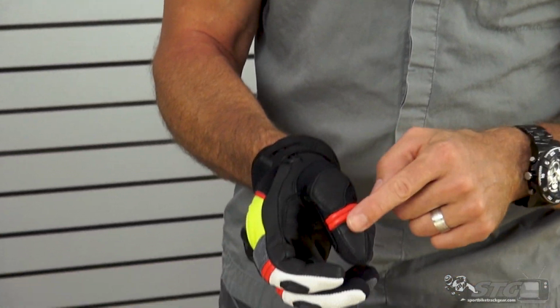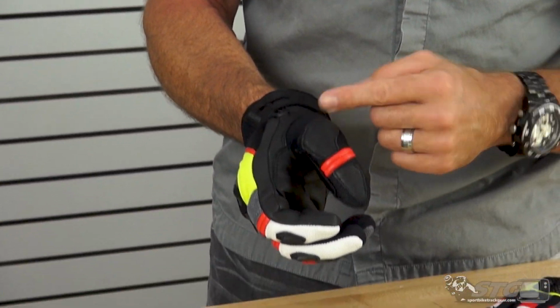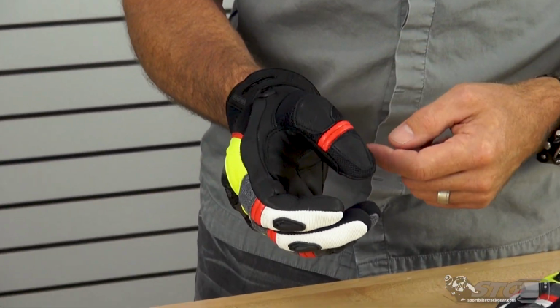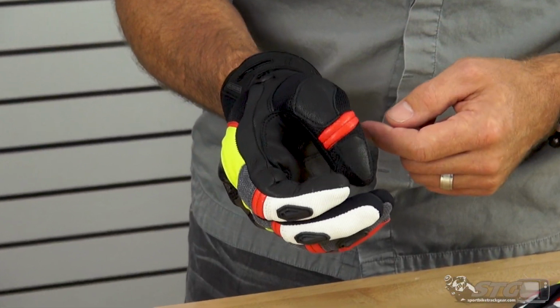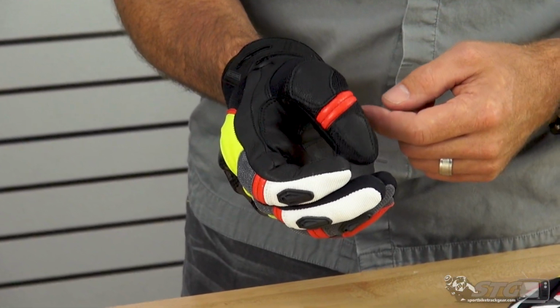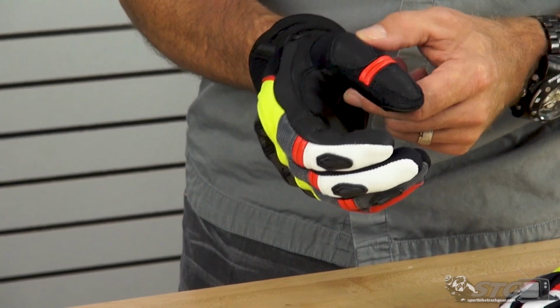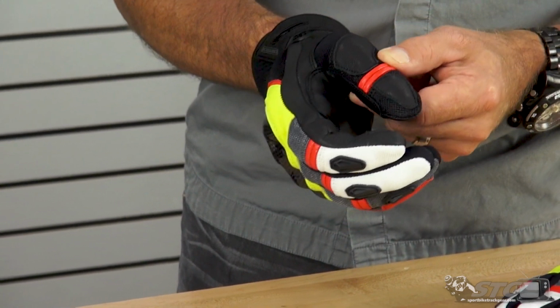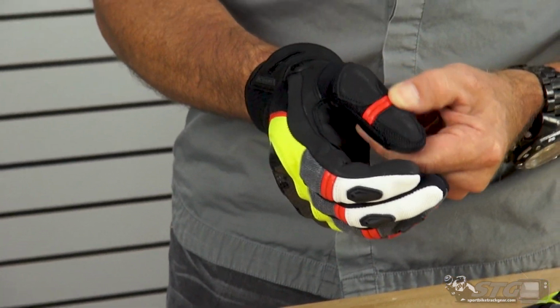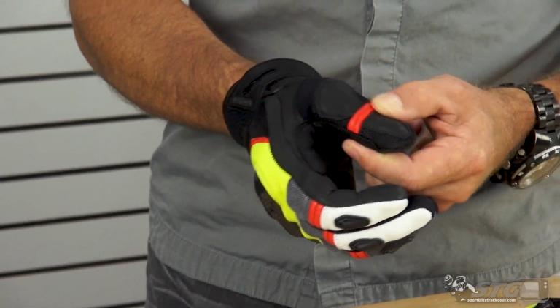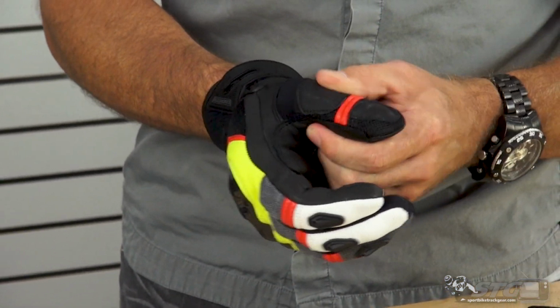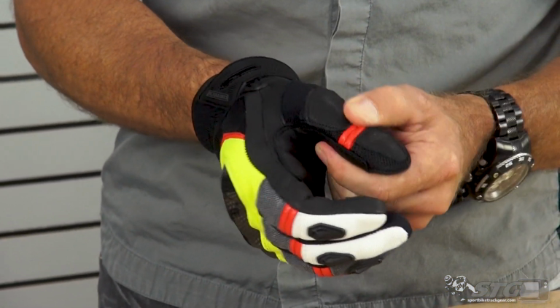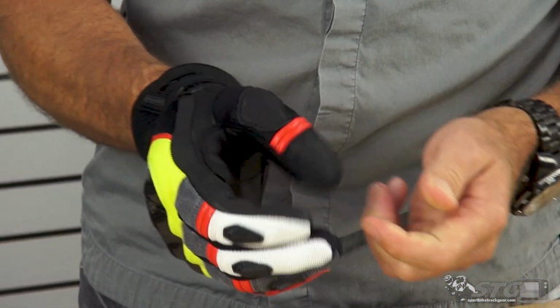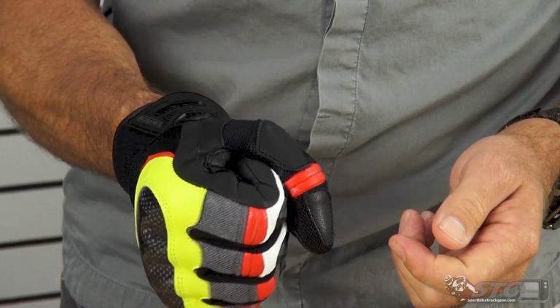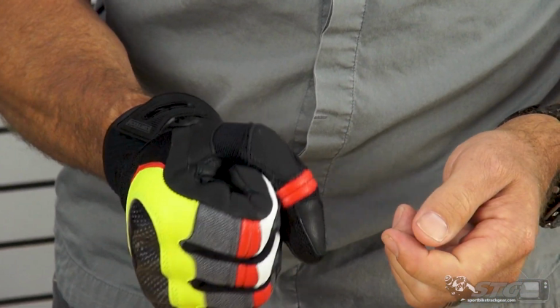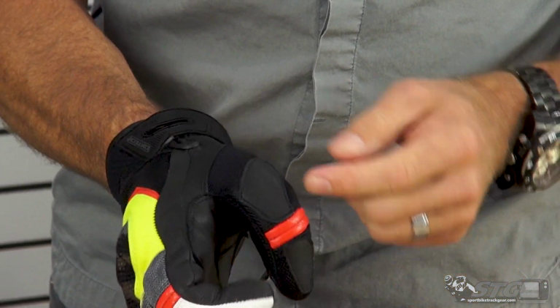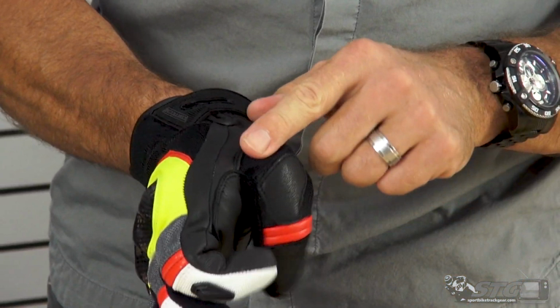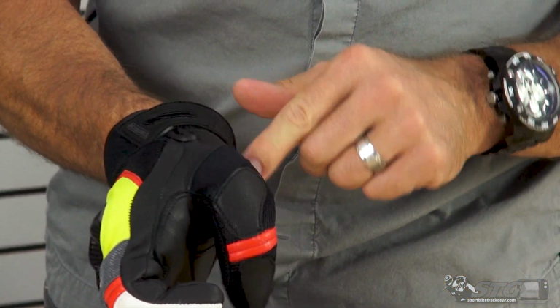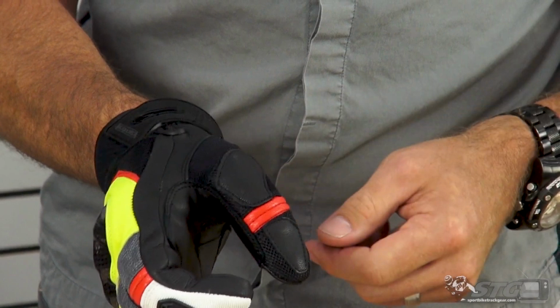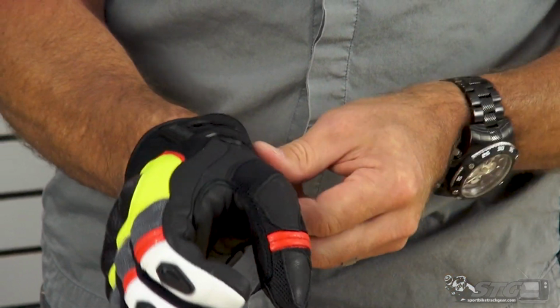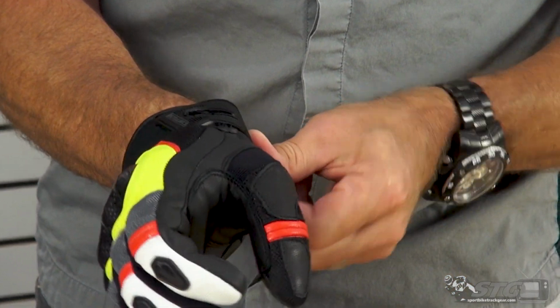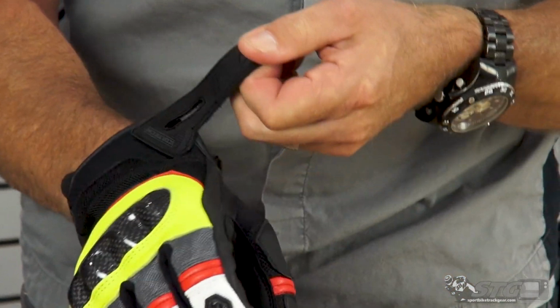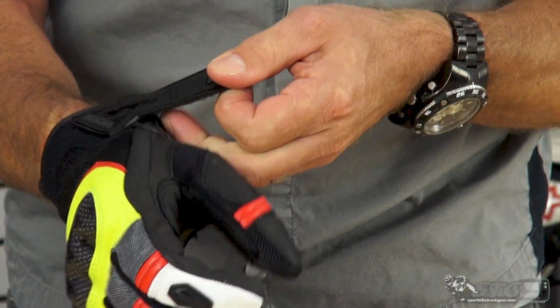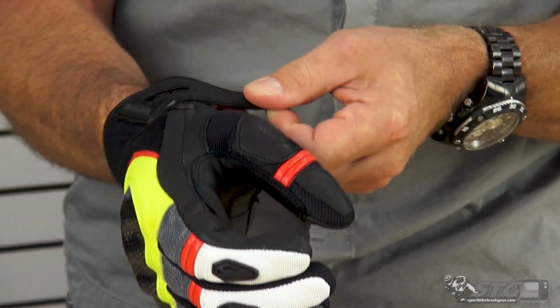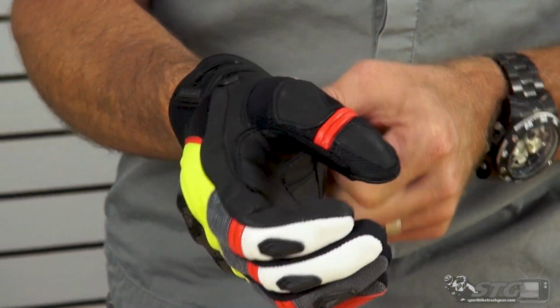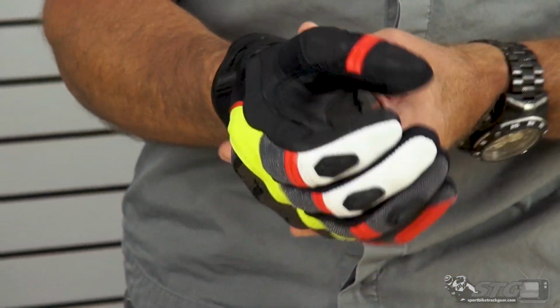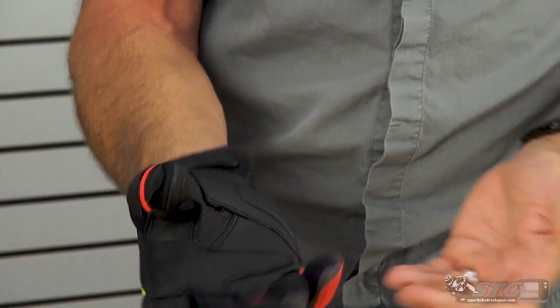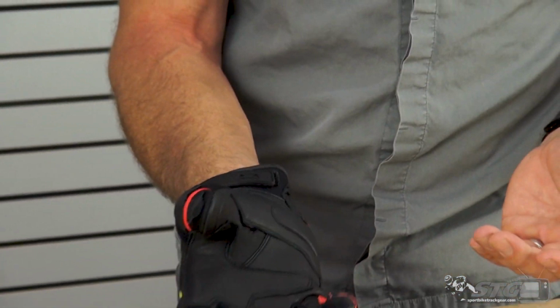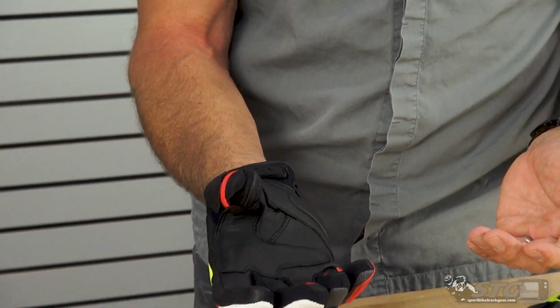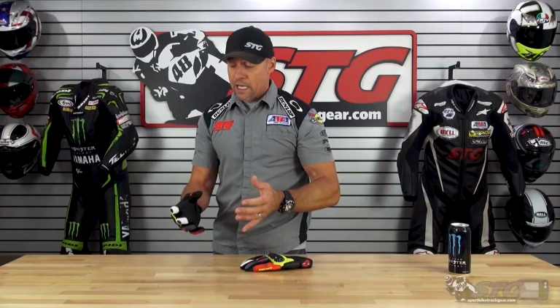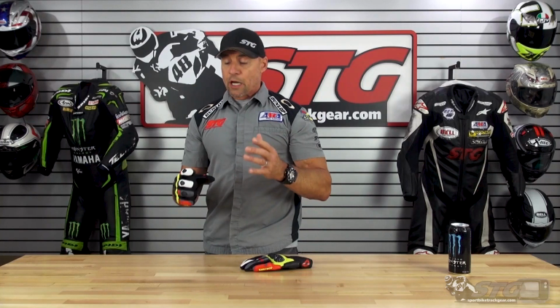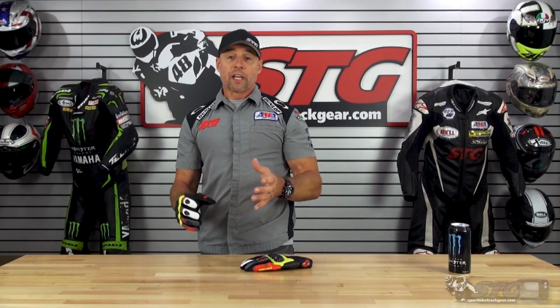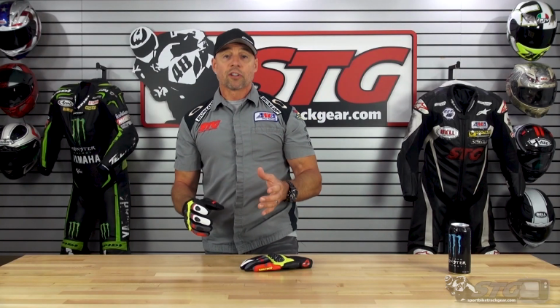Goat skin overlay here on the thumb — feels like there's a little bit of foam behind there. A motion panel here. Nice TPR detail. Quality velcro.